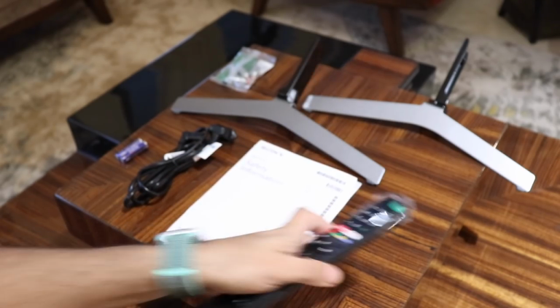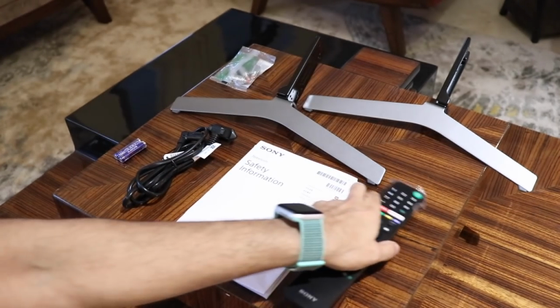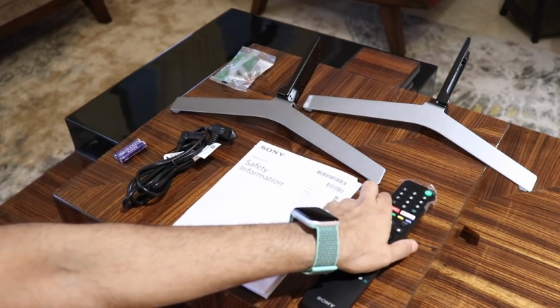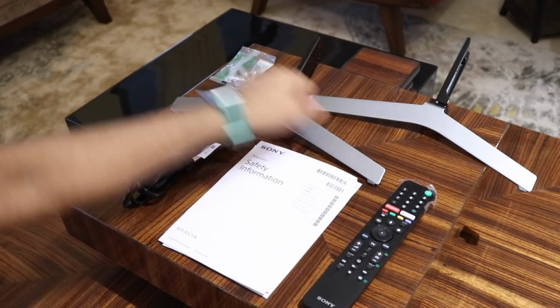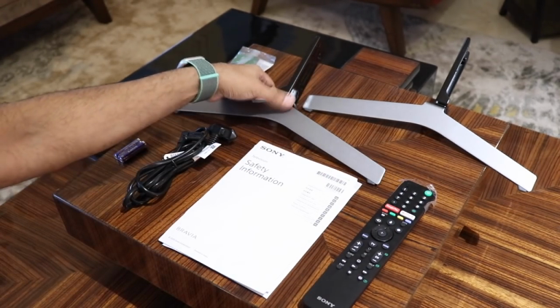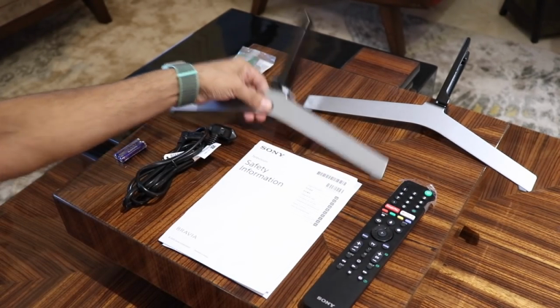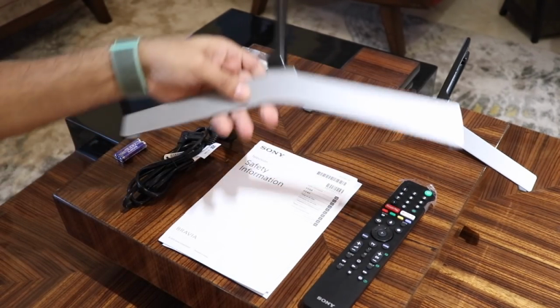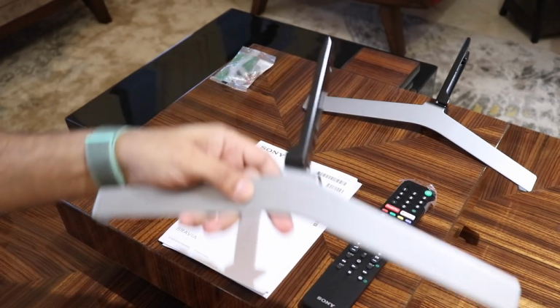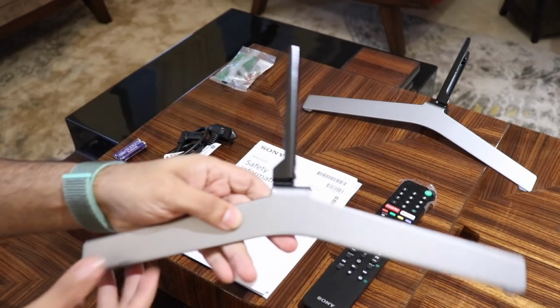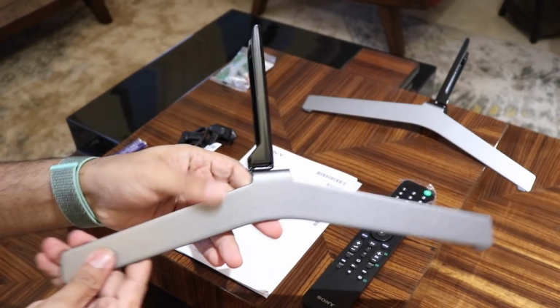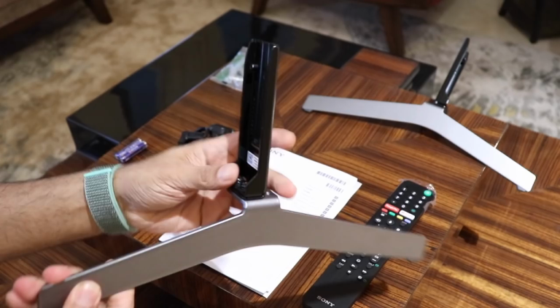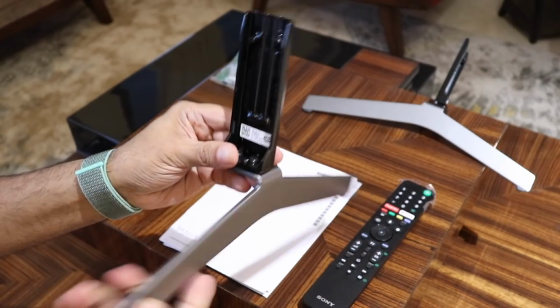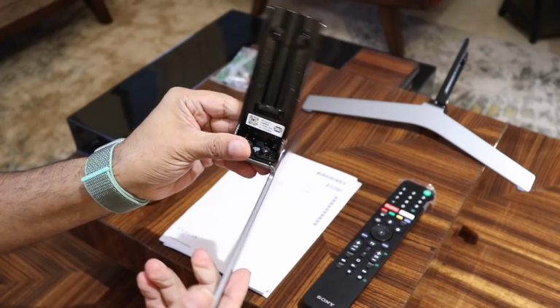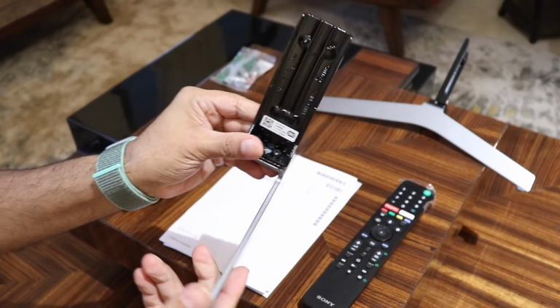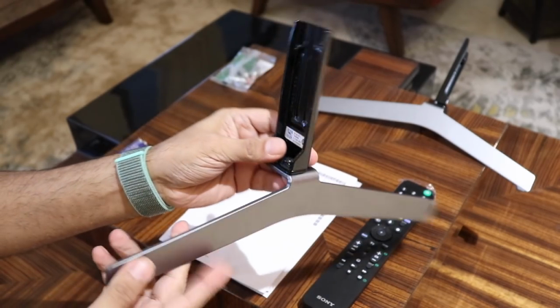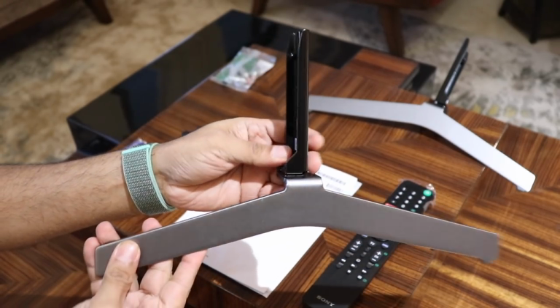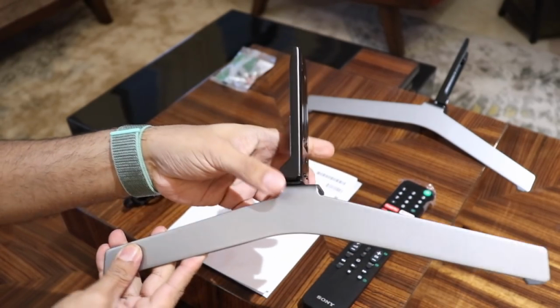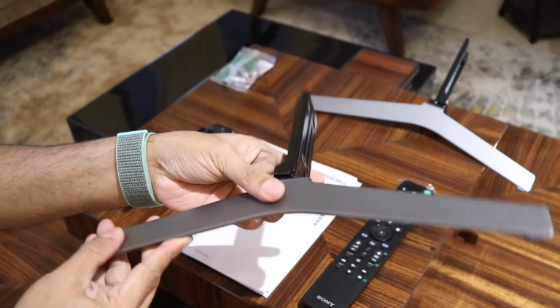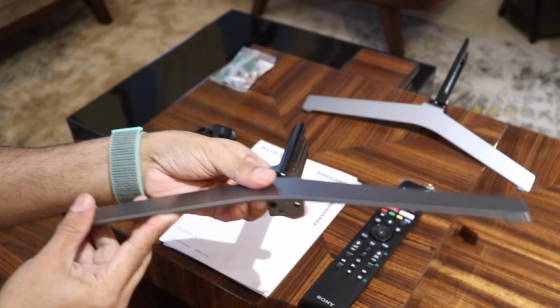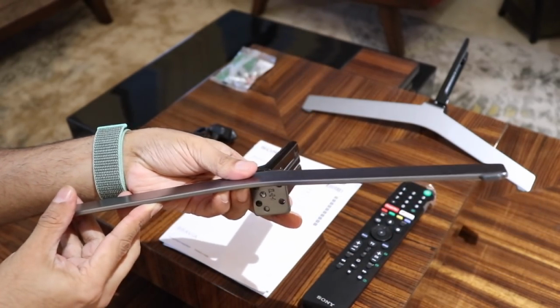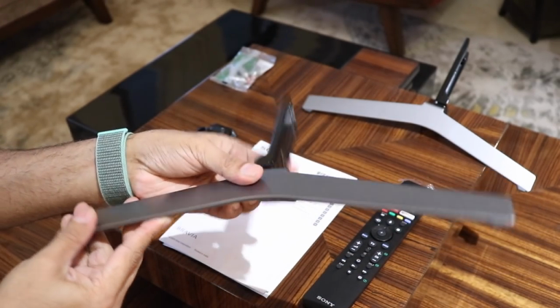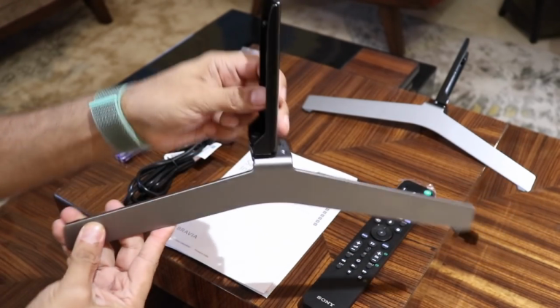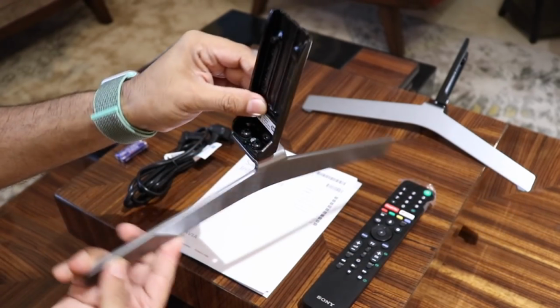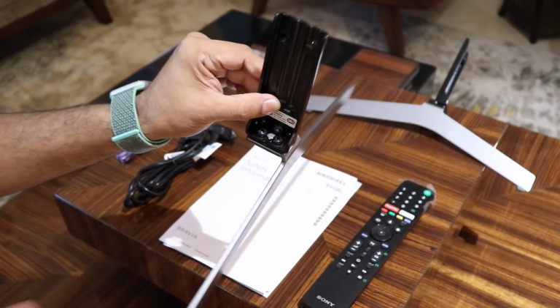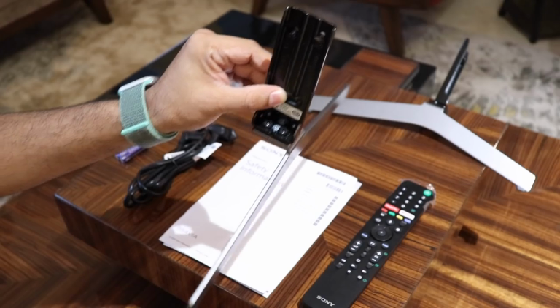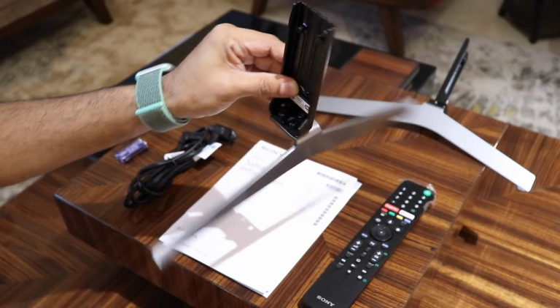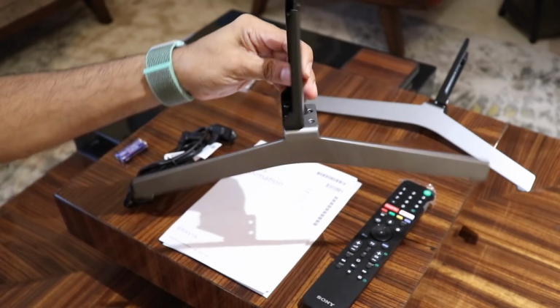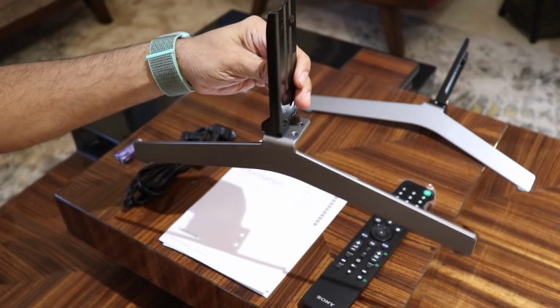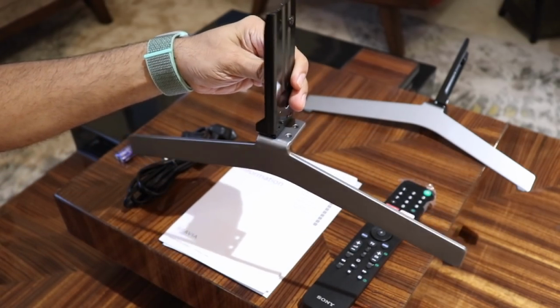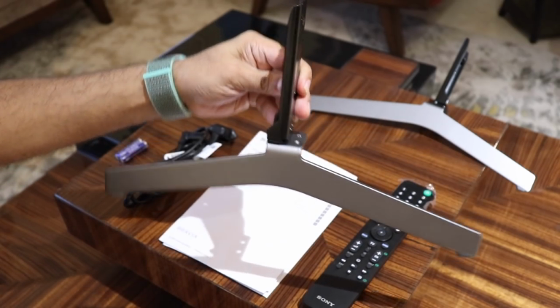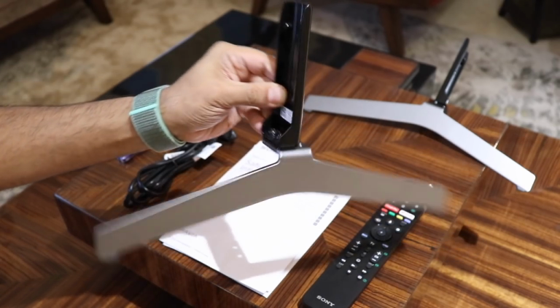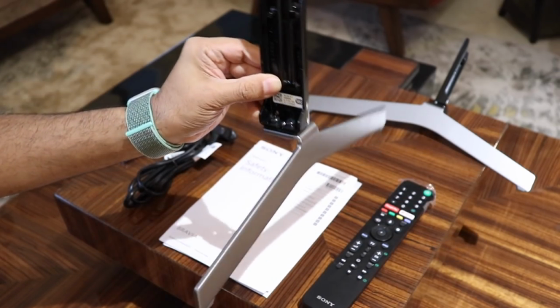Here are the stands — one of the most solid stands I've seen. Metal obviously, with a matte gray finish and very well built. It has a blade design and looks extremely premium. Truly impressive.